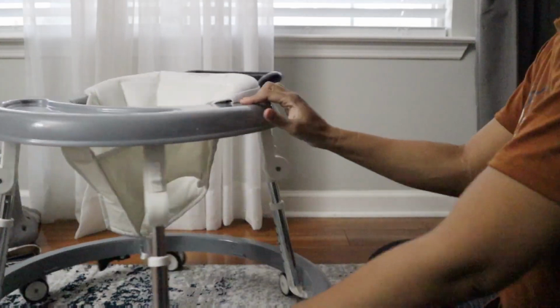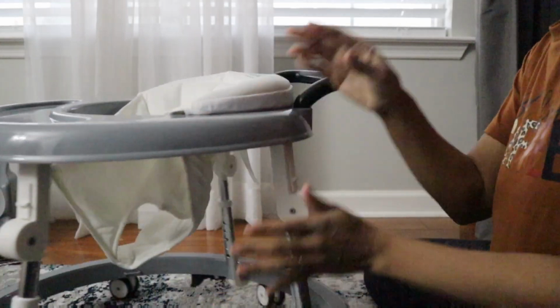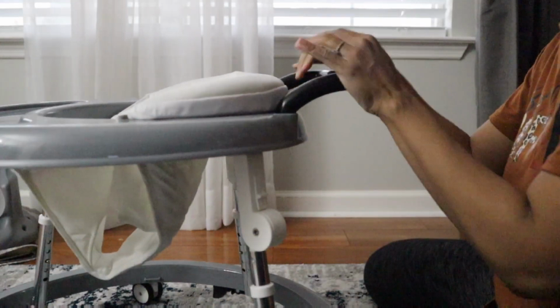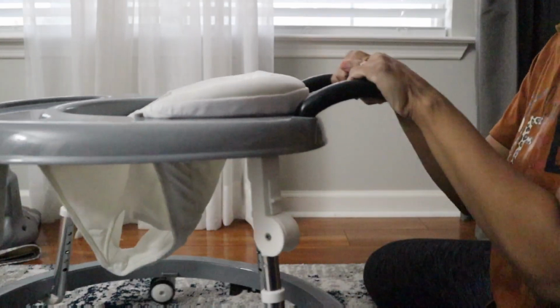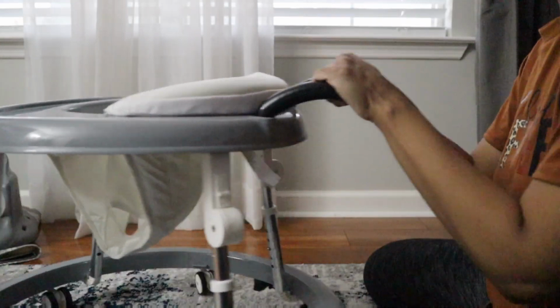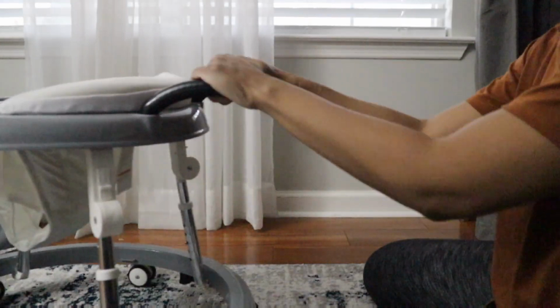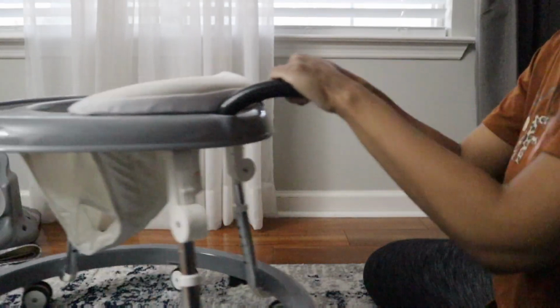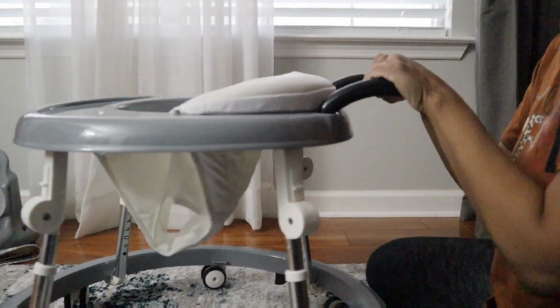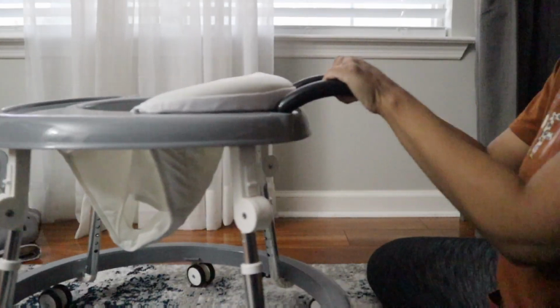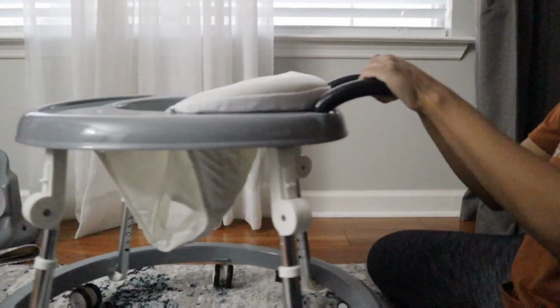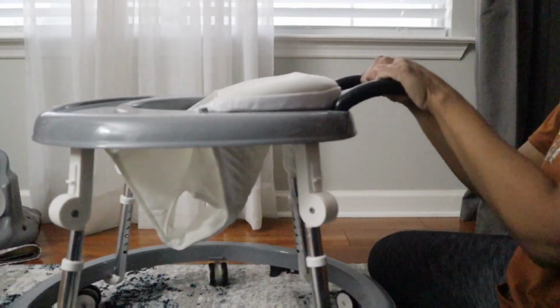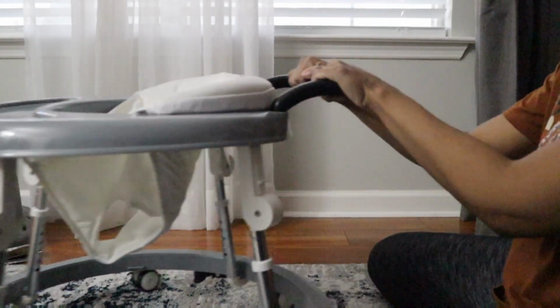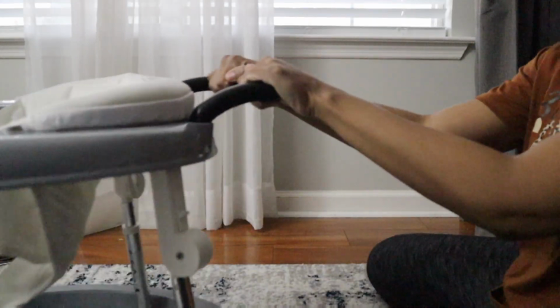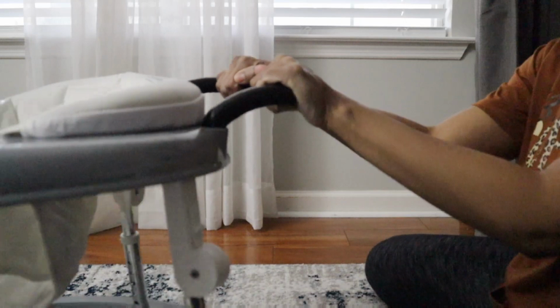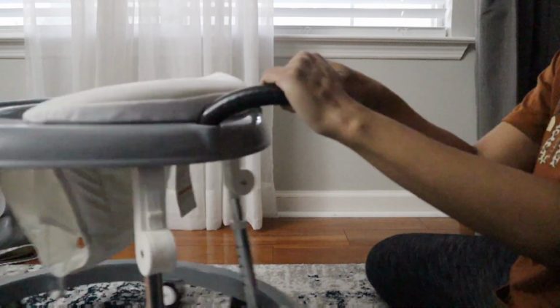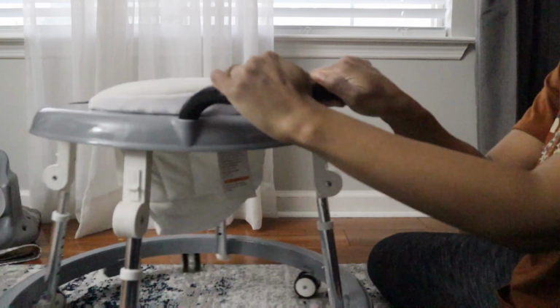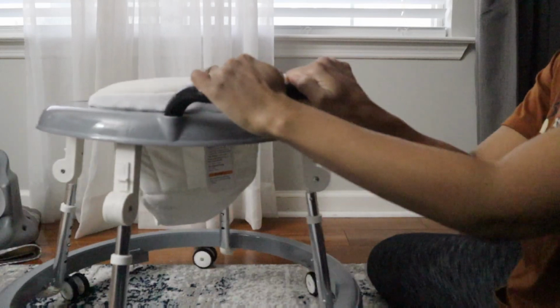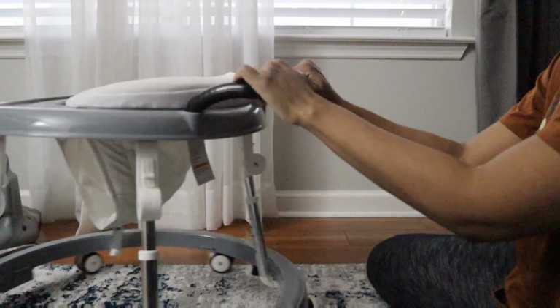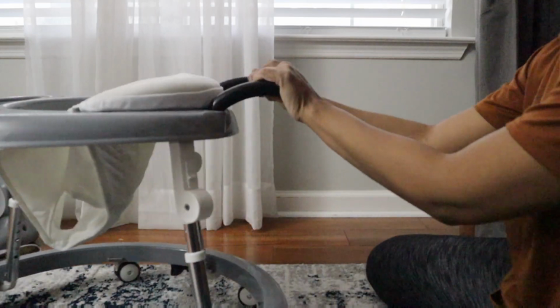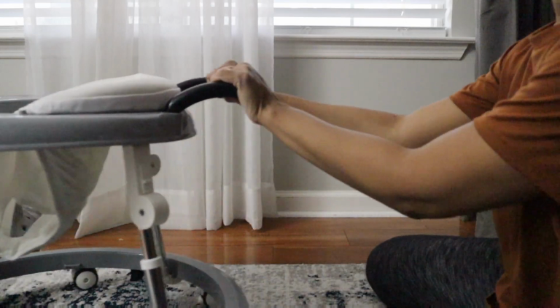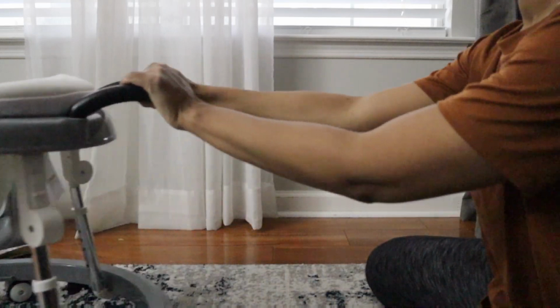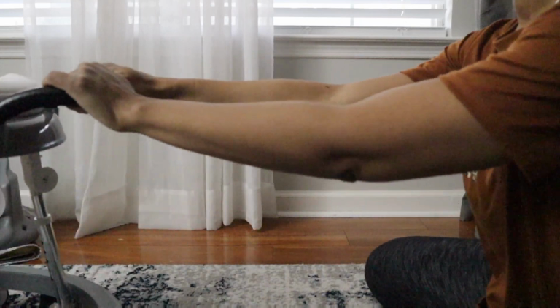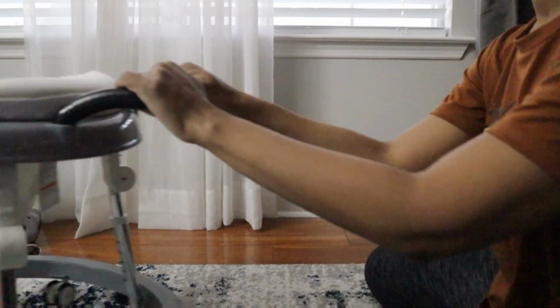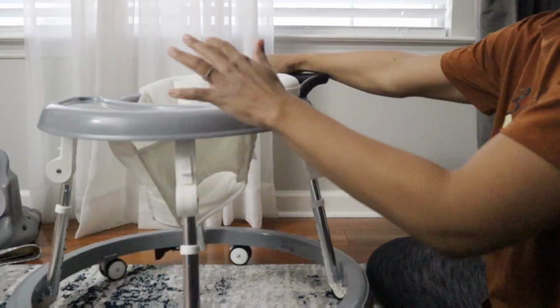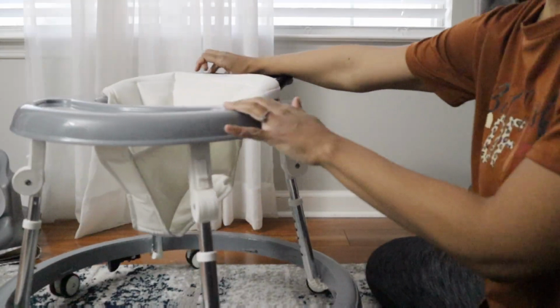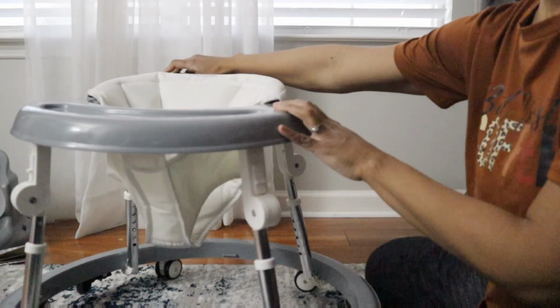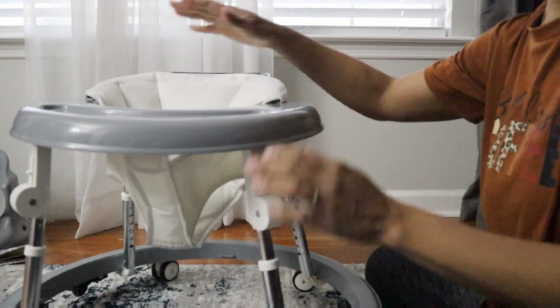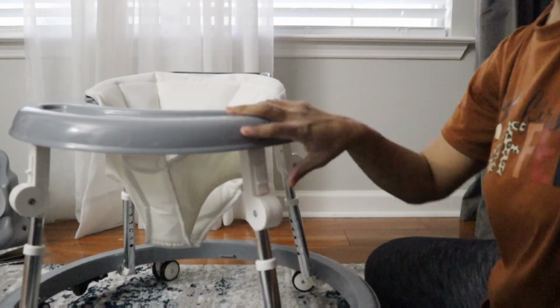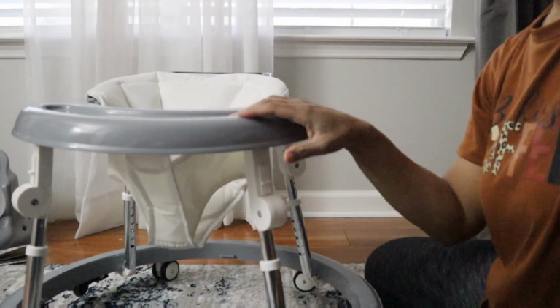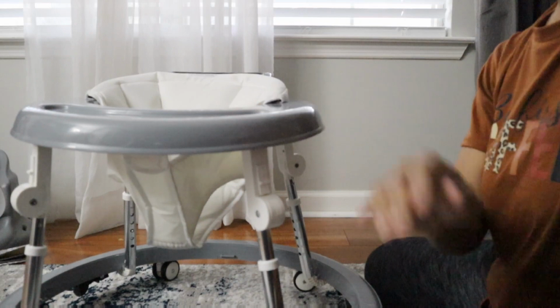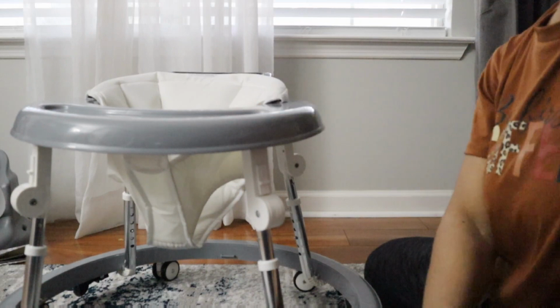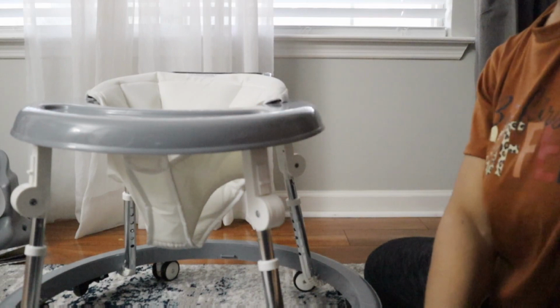So like I said guys, this is definitely something I would highly recommend as a walker — available by Harpa on Amazon.